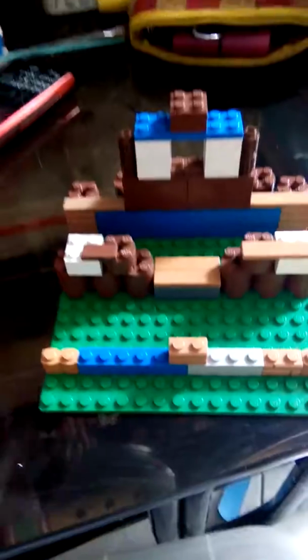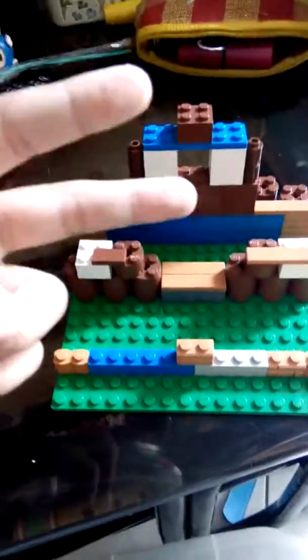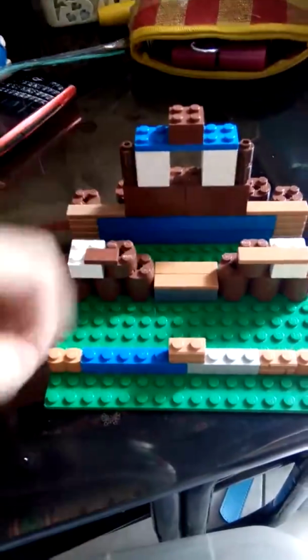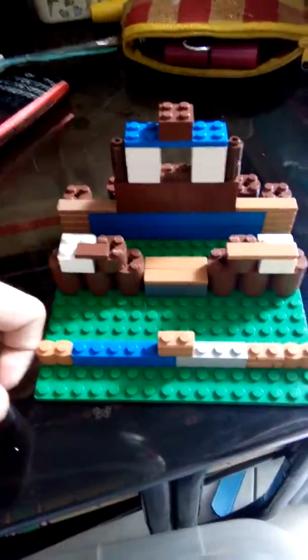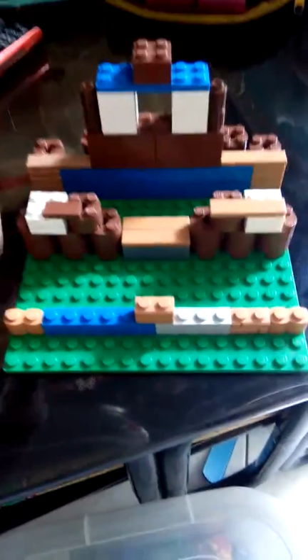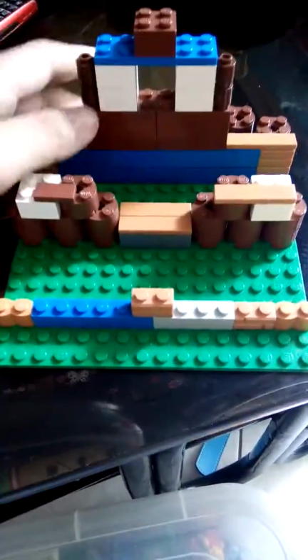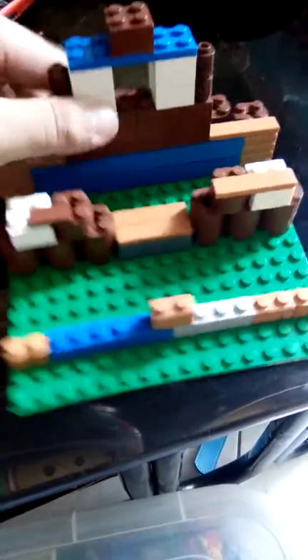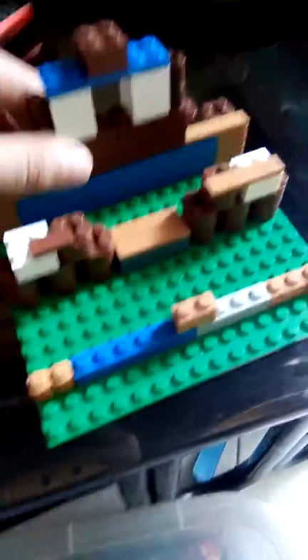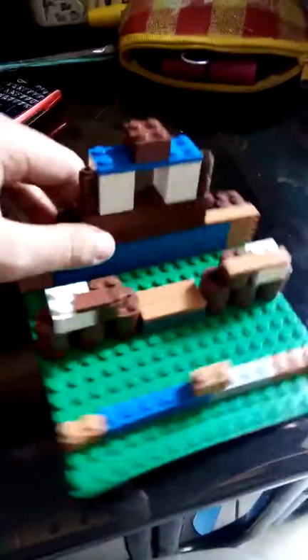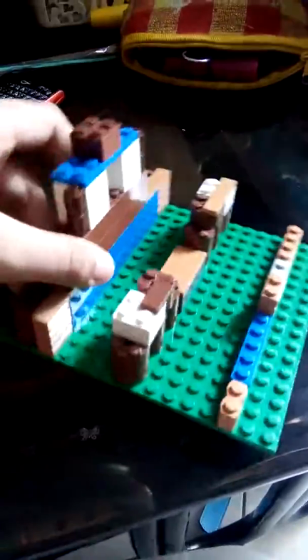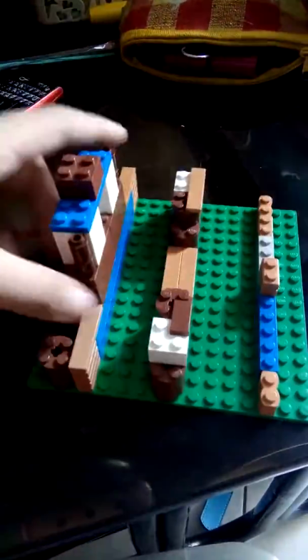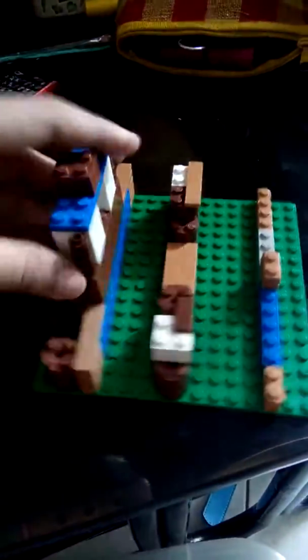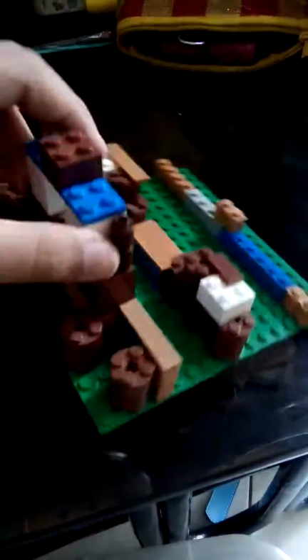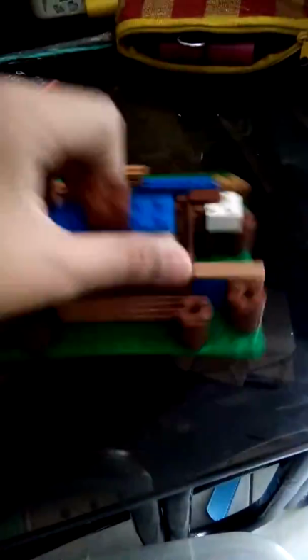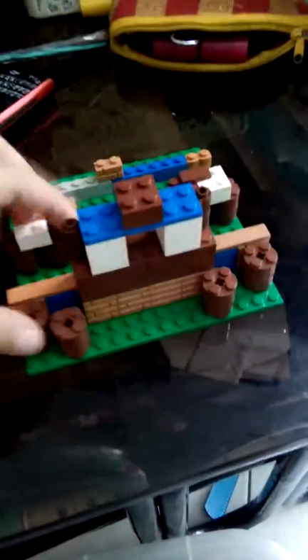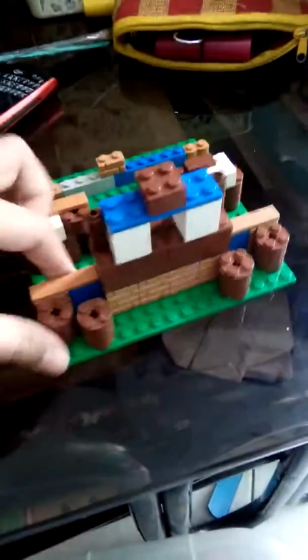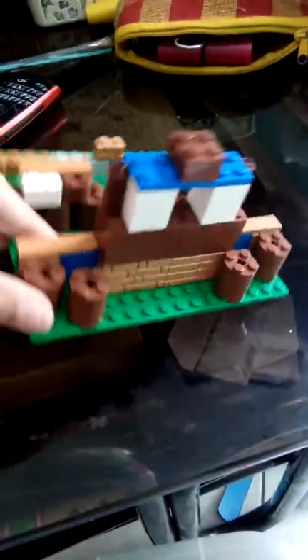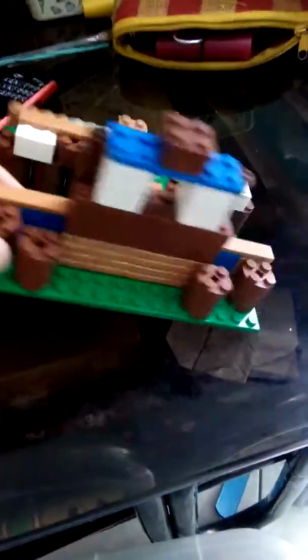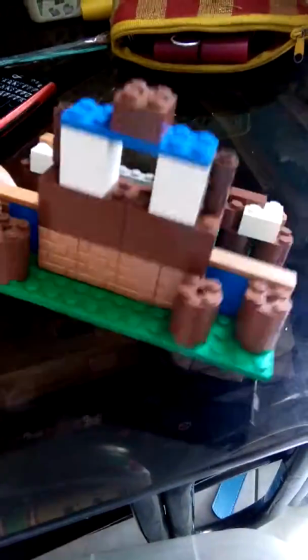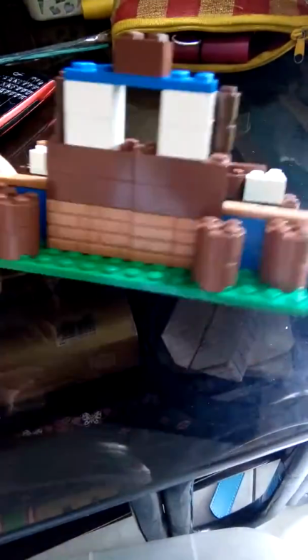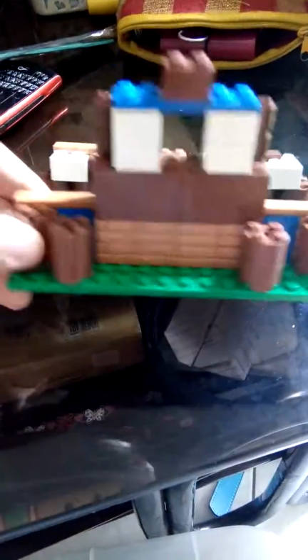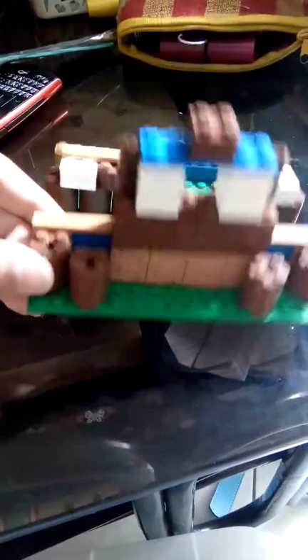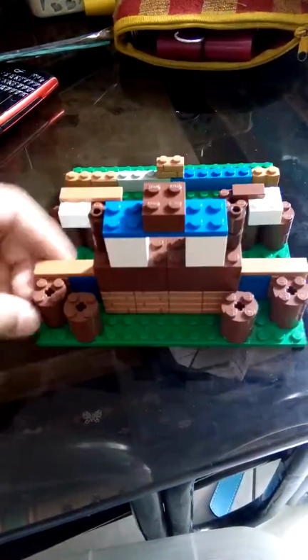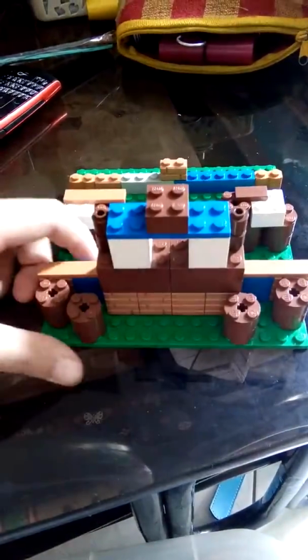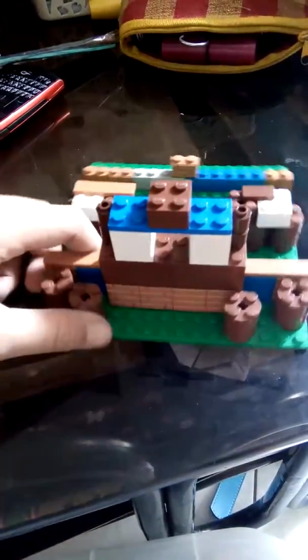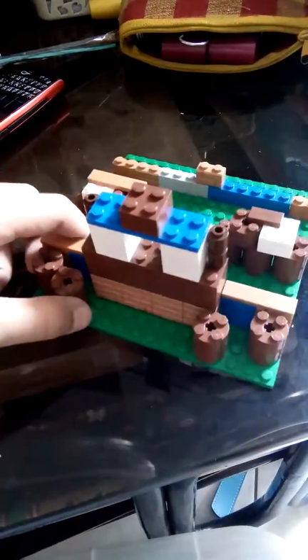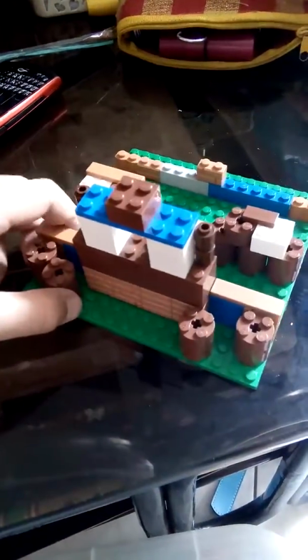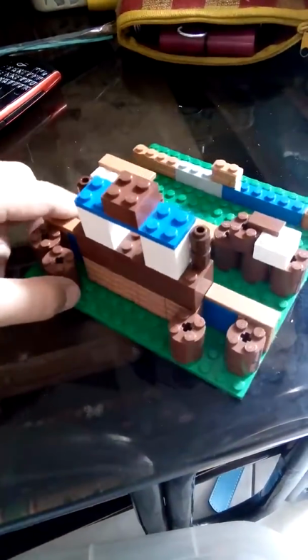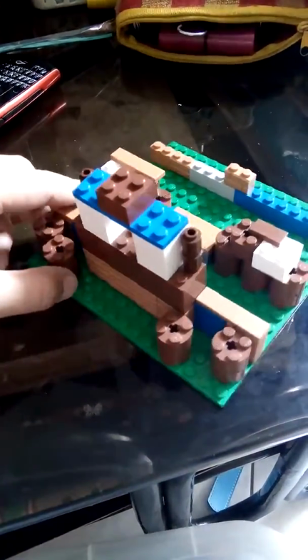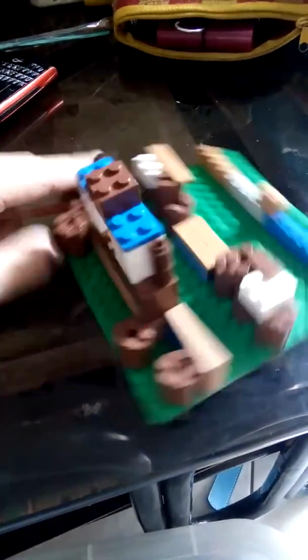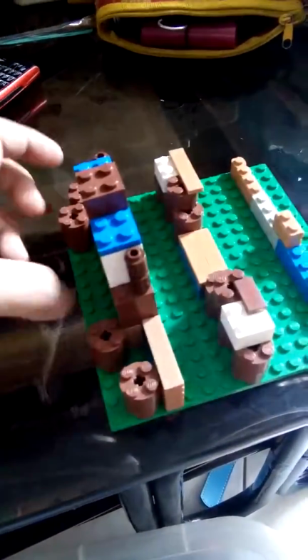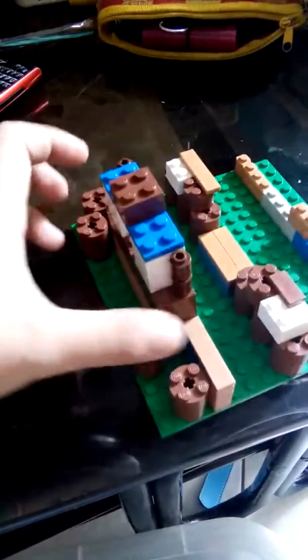What is up guys? John Tobit here. So I built this Lego temple right here. Very creative, very smooth, very techniques.